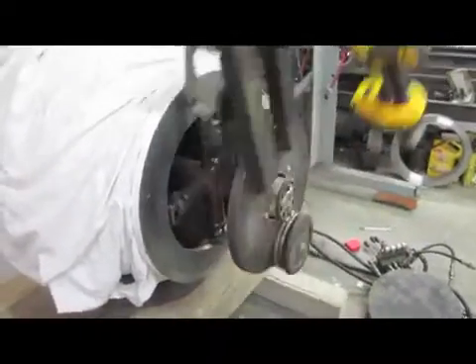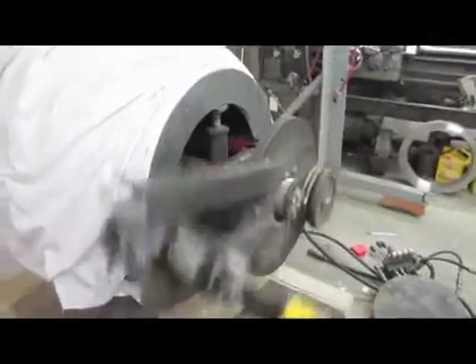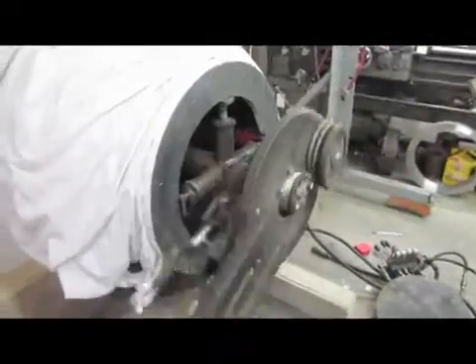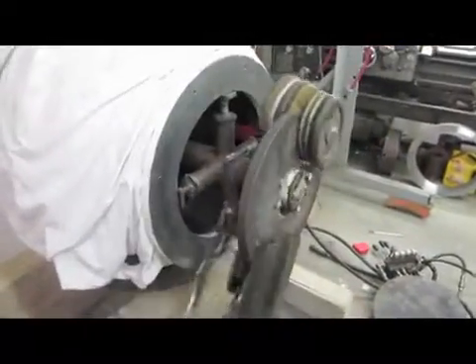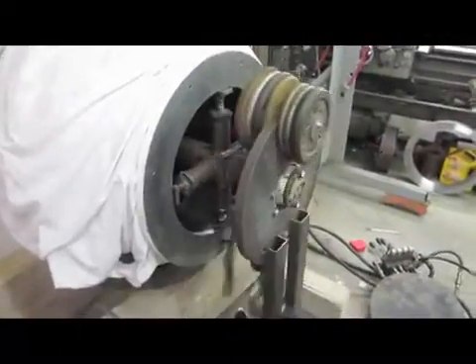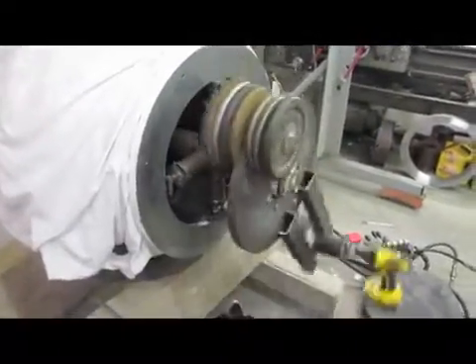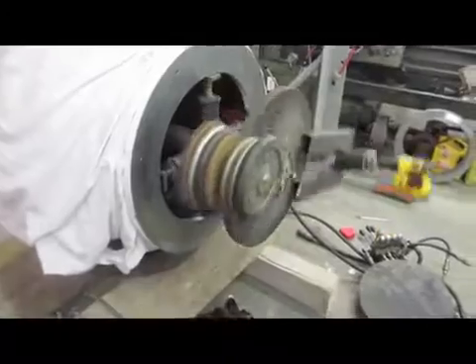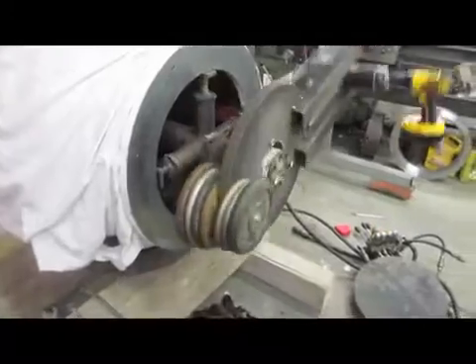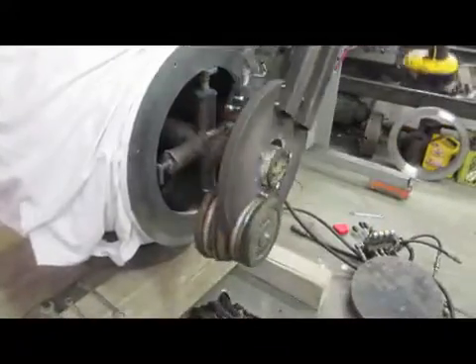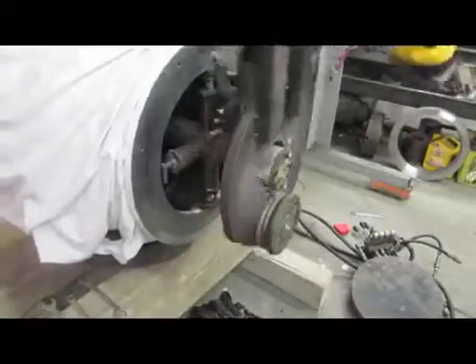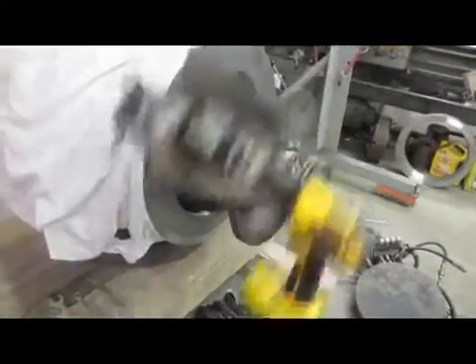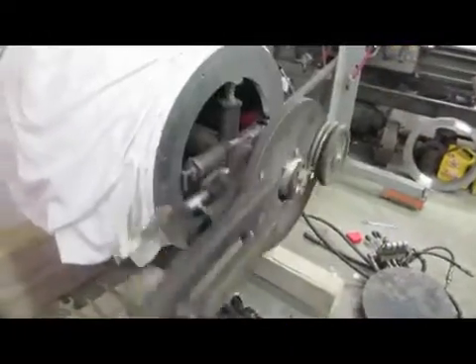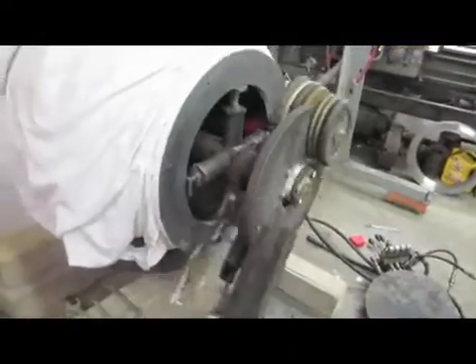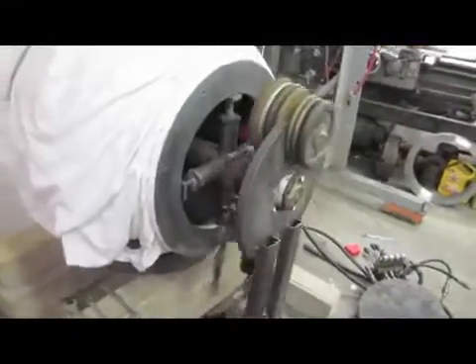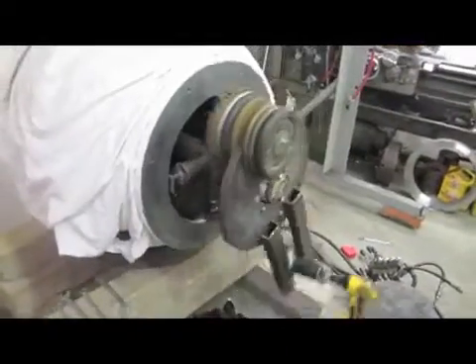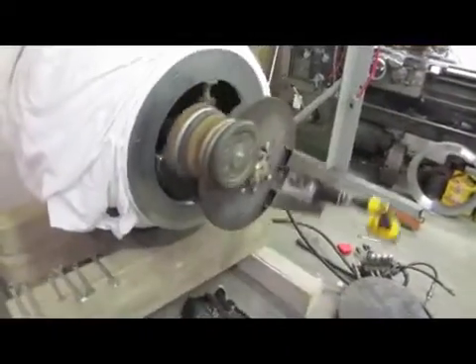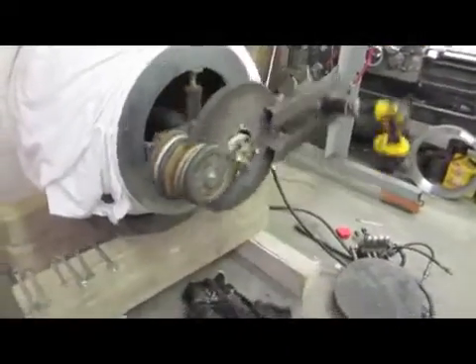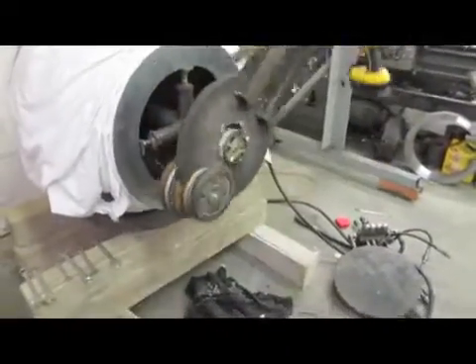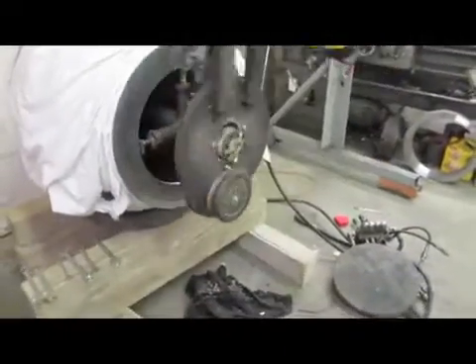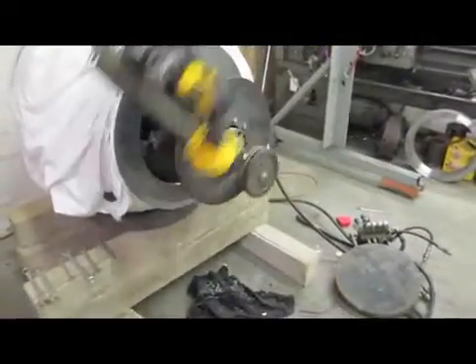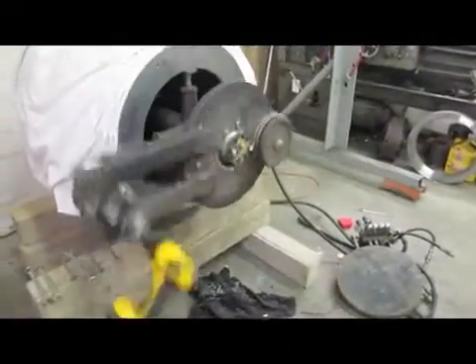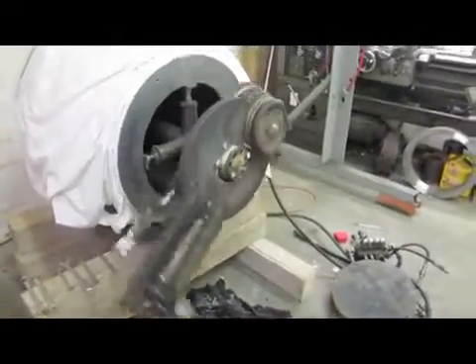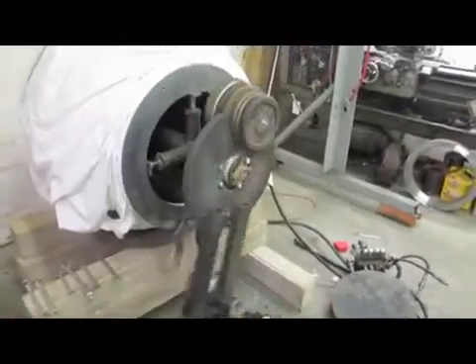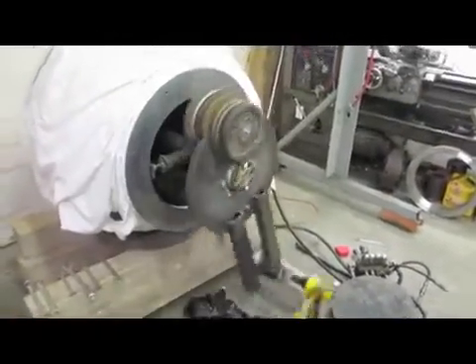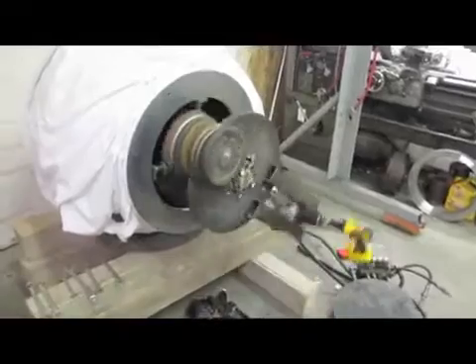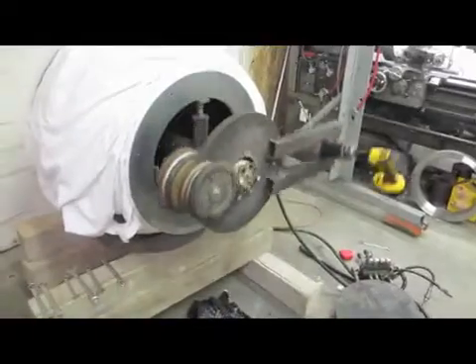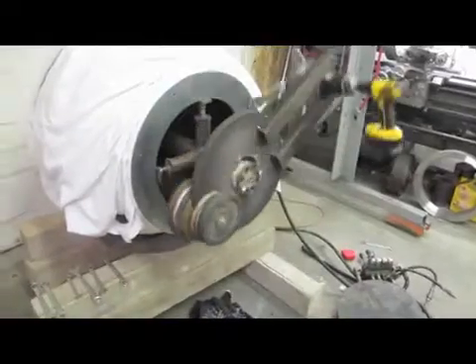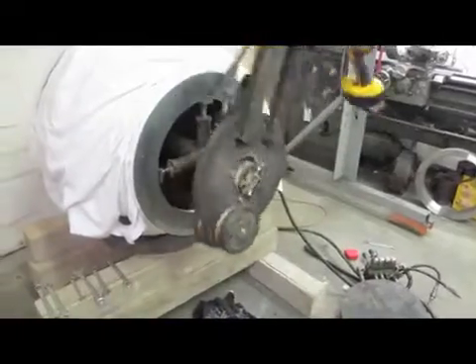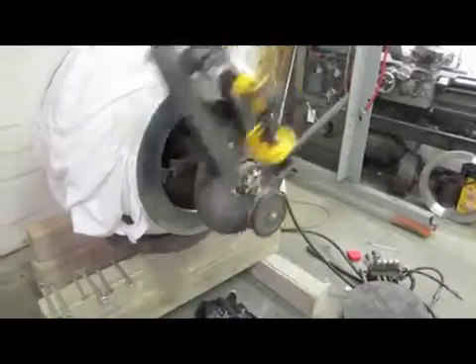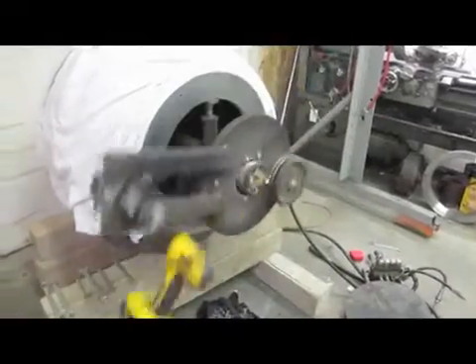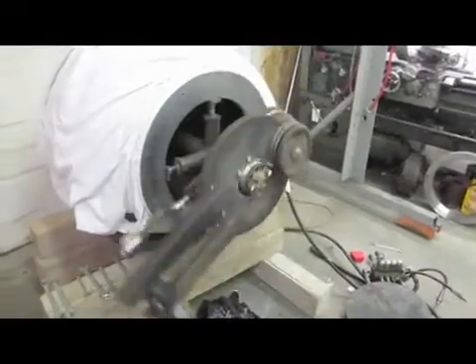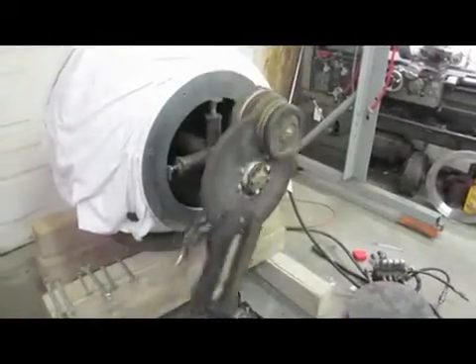So there you have it — one homemade flange facing machine.